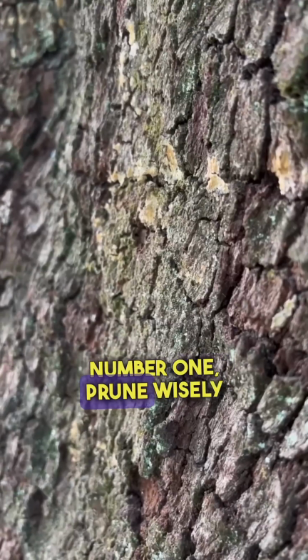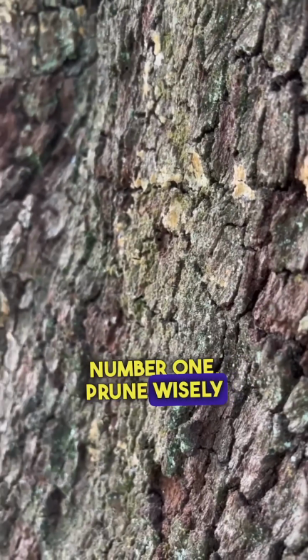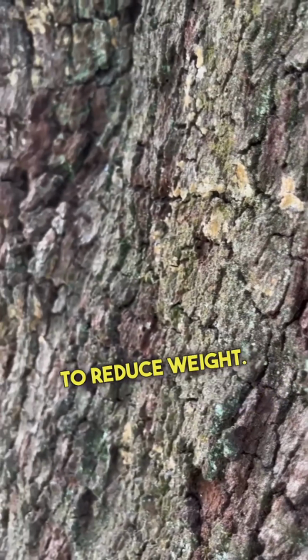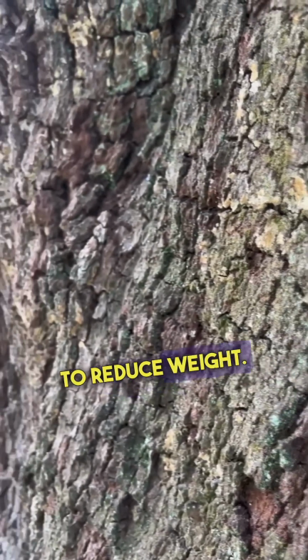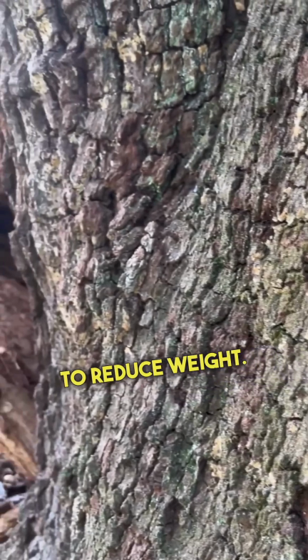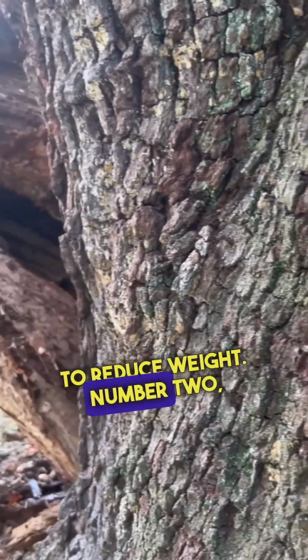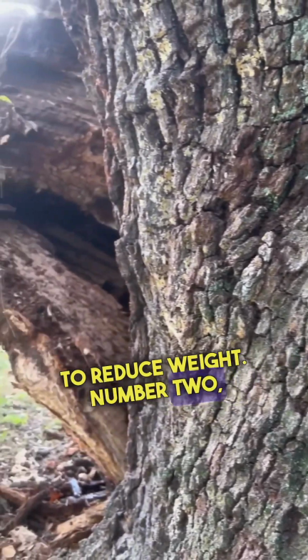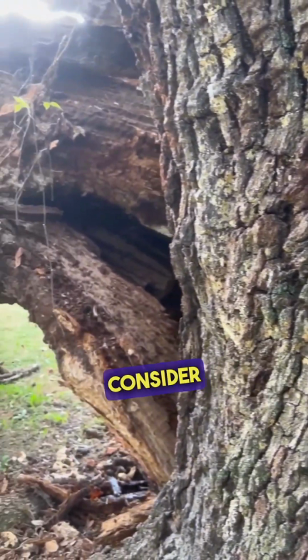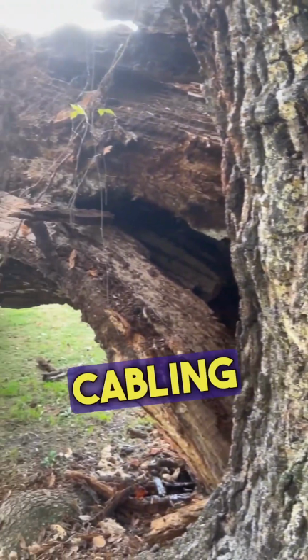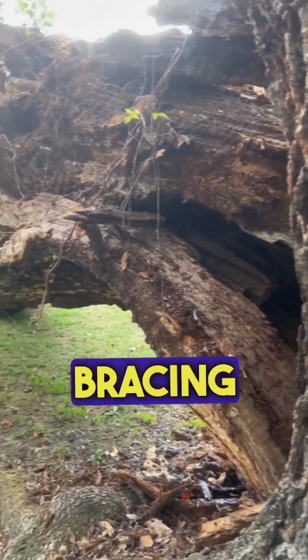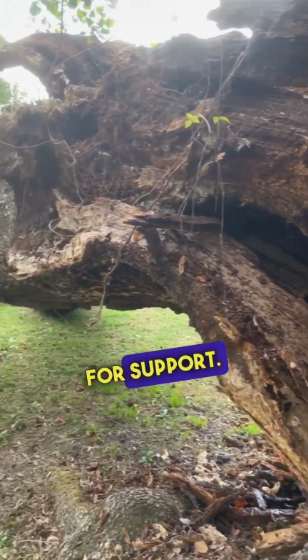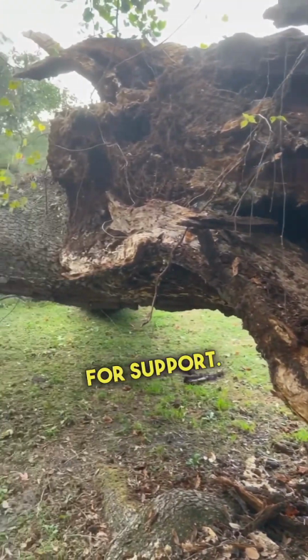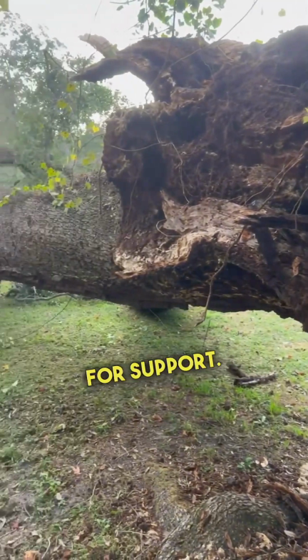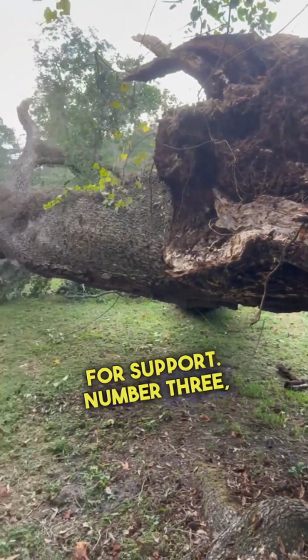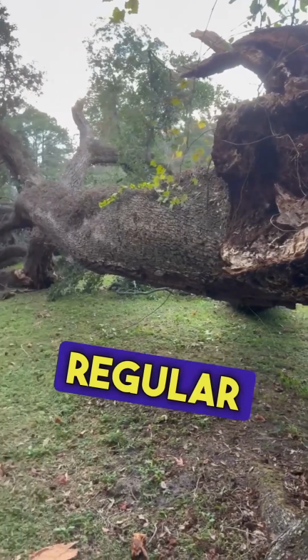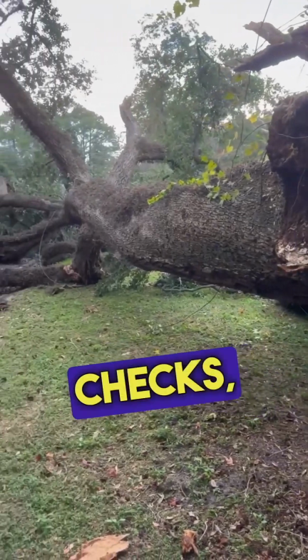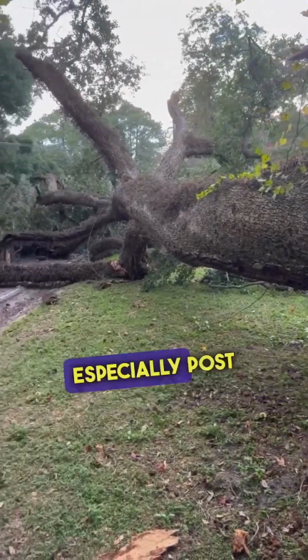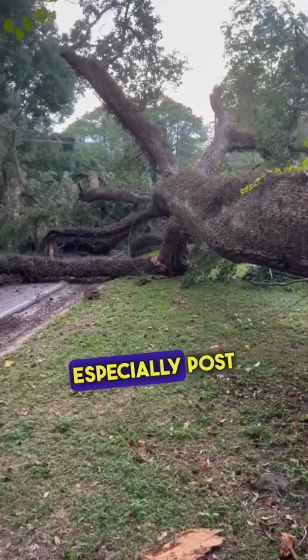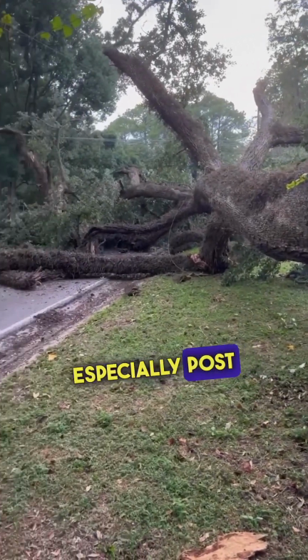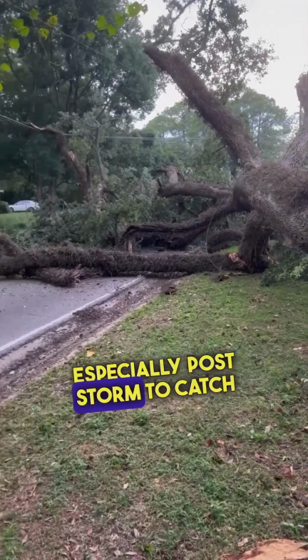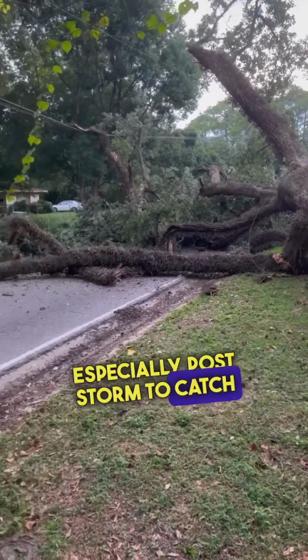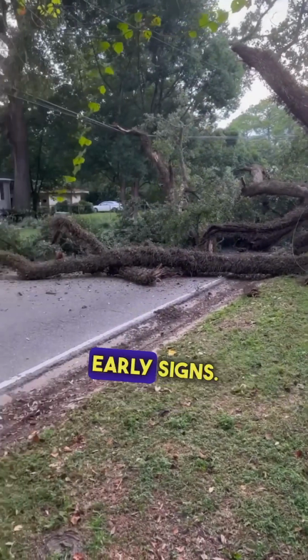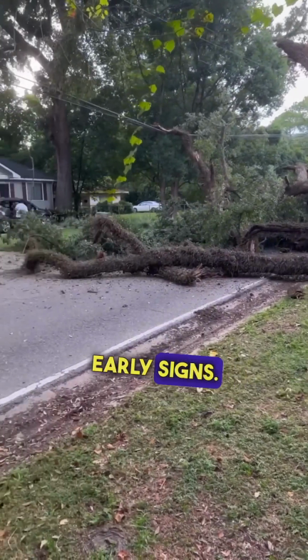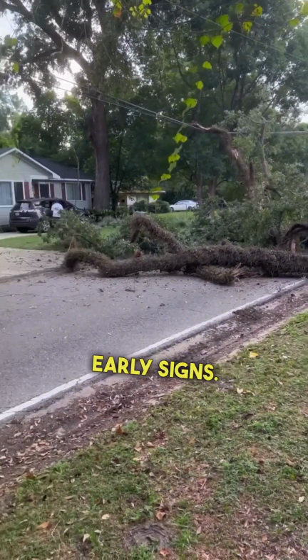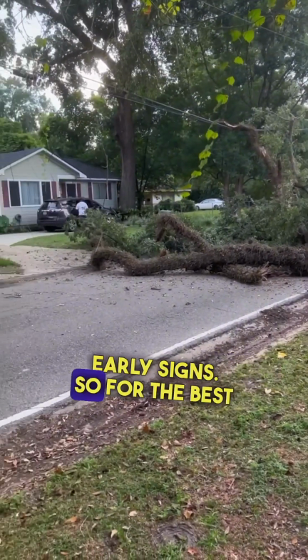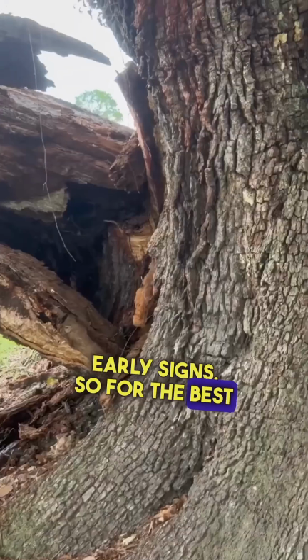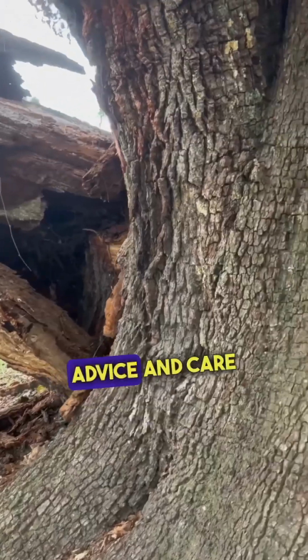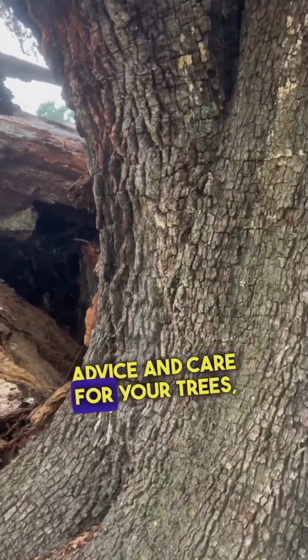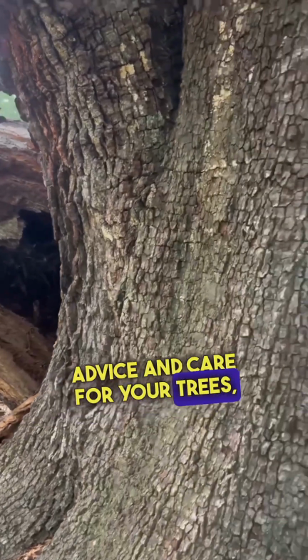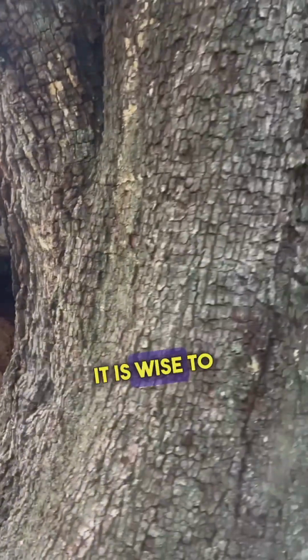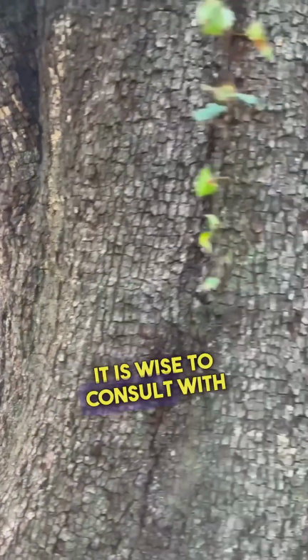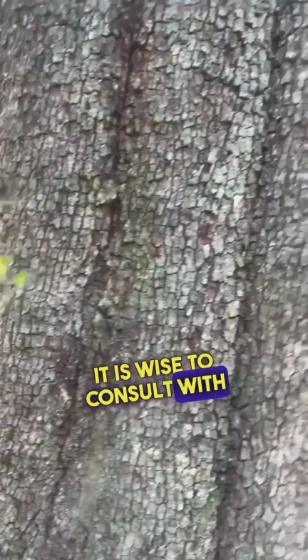Number one: prune wisely to reduce weight. Number two: consider cabling or bracing for support. Number three: do regular checks, especially post-storm, to catch early signs. For the best advice and care for your trees, it is wise to consult with an ISA certified arborist.